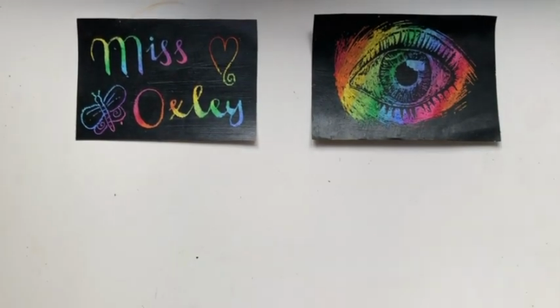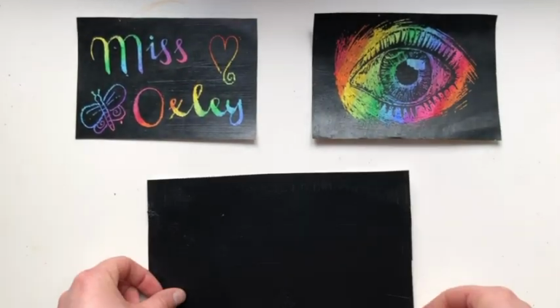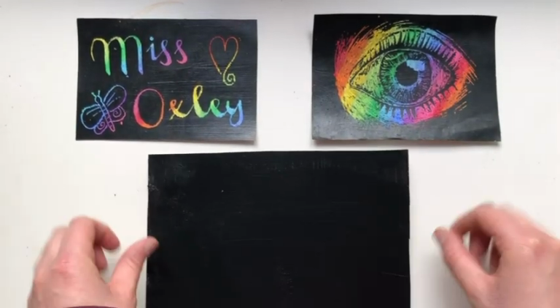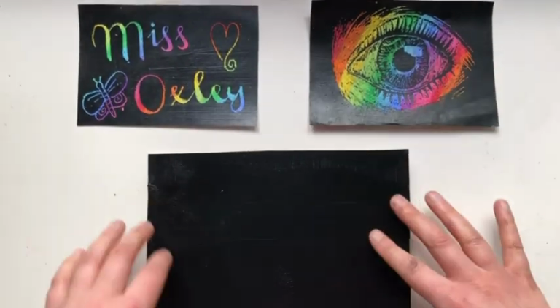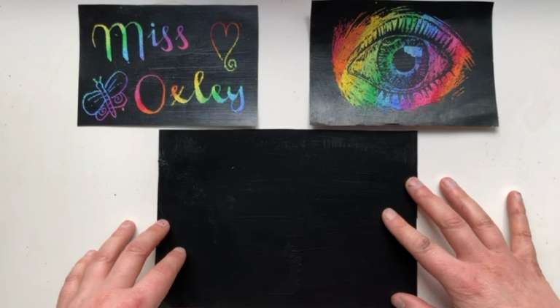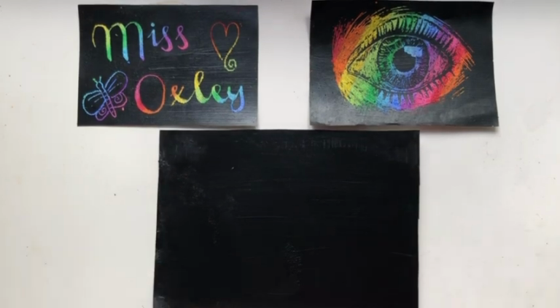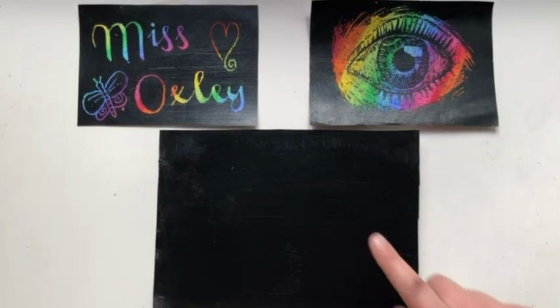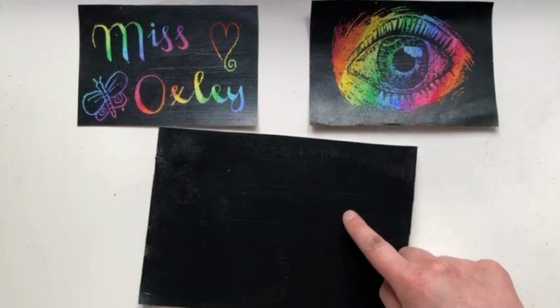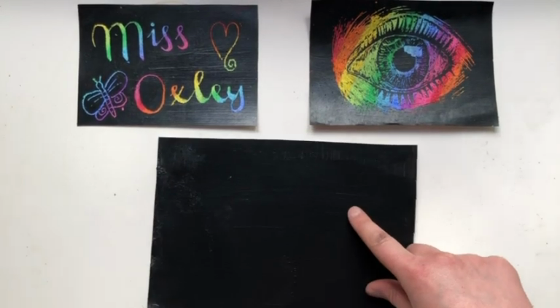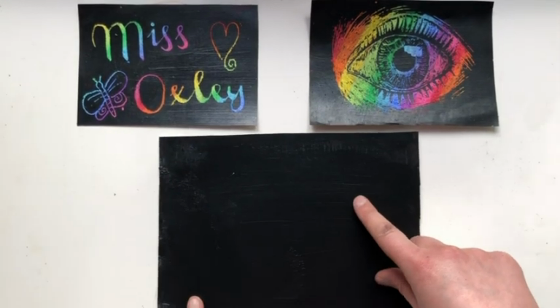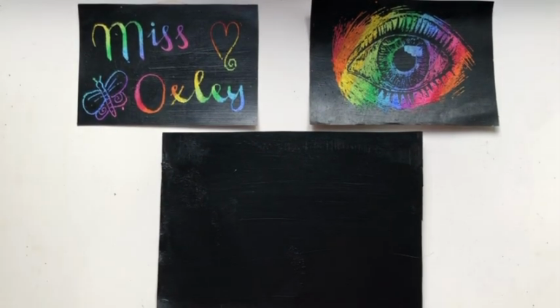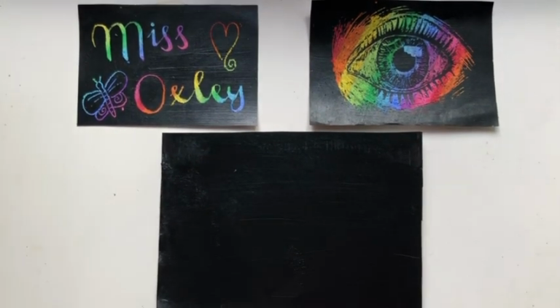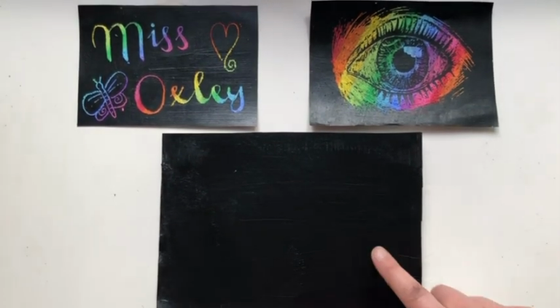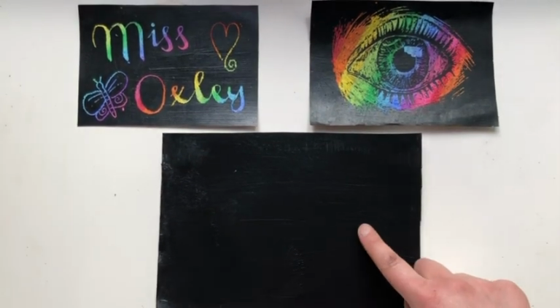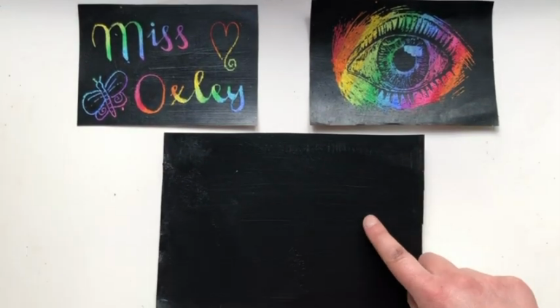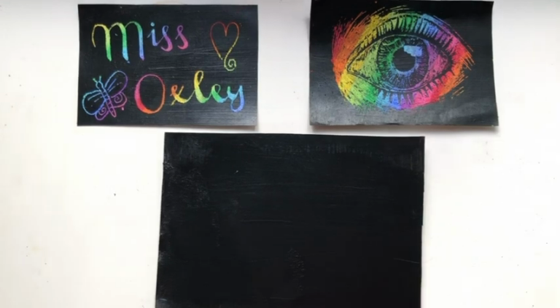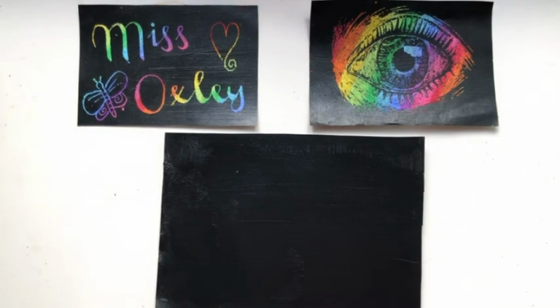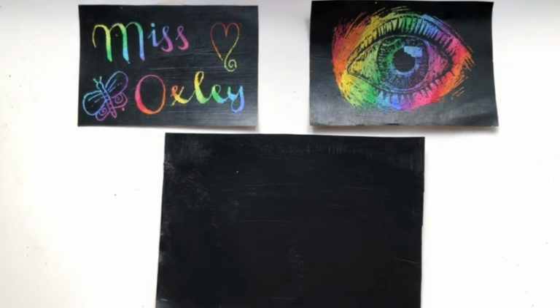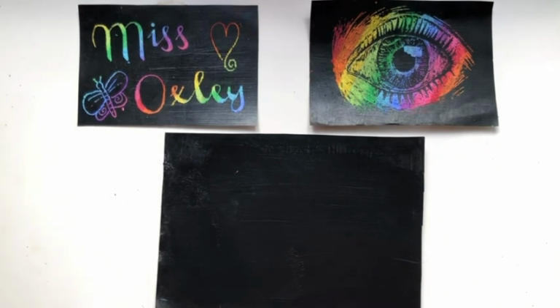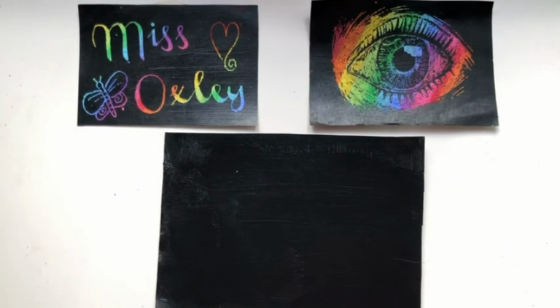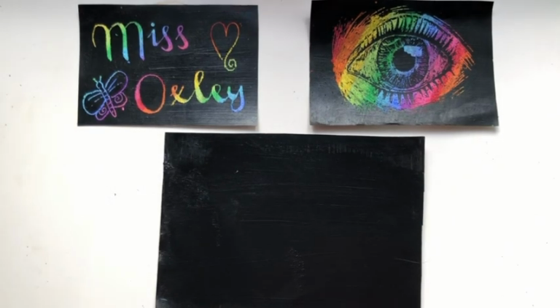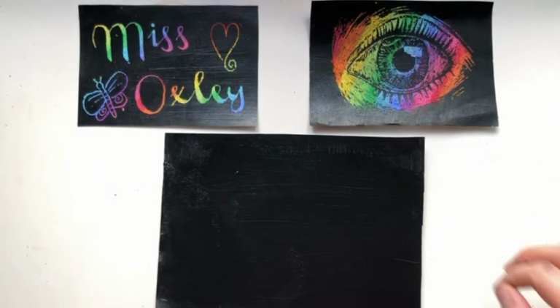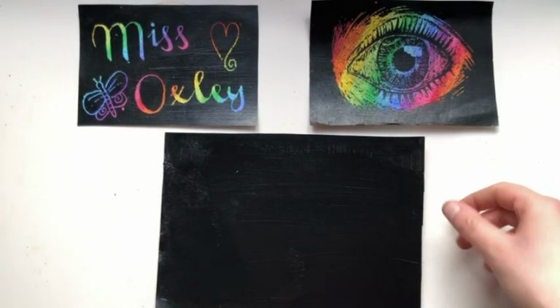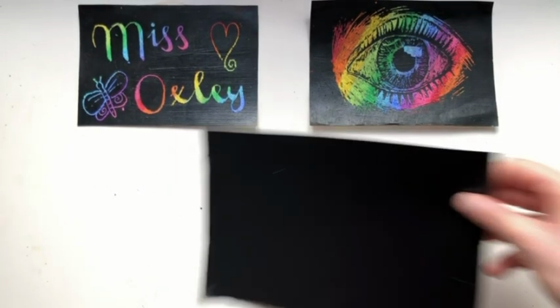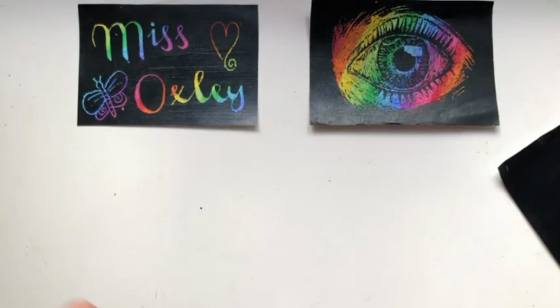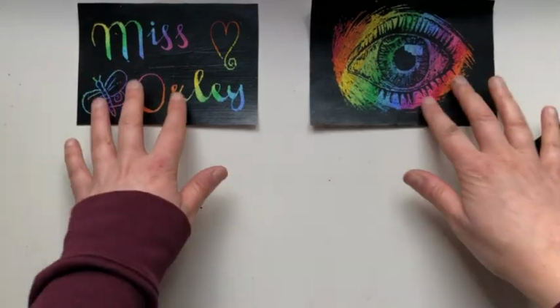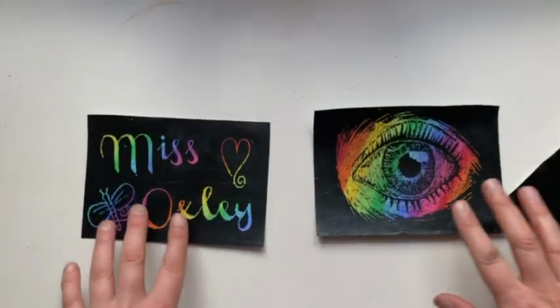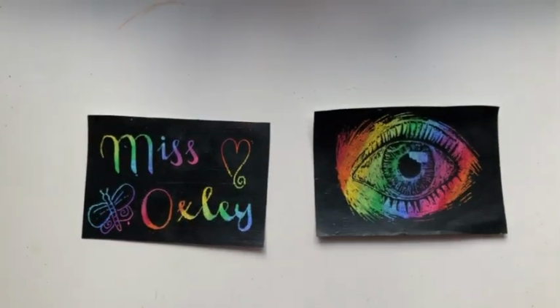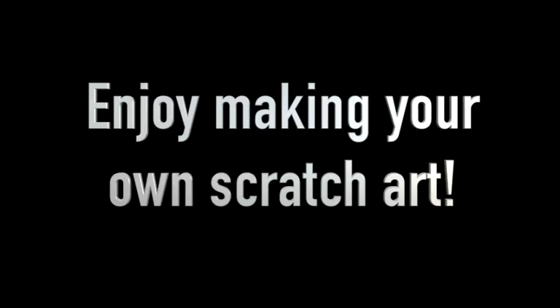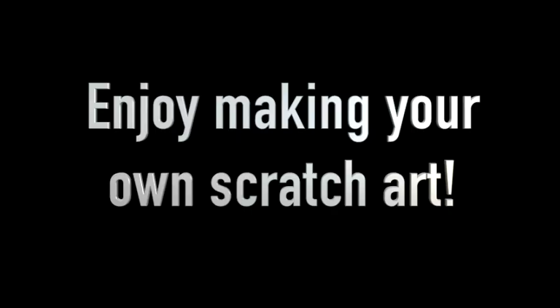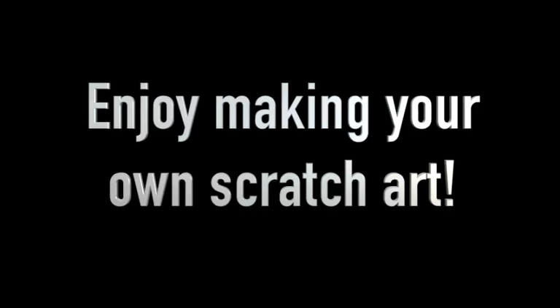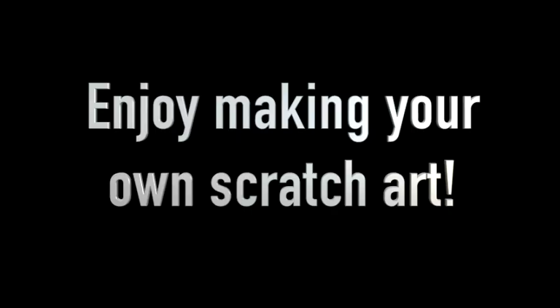I've decided not to complete the last one — I want to wait and see what you're going to make, and then I'm going to maybe have a go at recreating one of your pieces. Make sure if you want your work to be featured at the start of the next video, to send me your picture attached to an email to the email address in the description box below. See you next time.